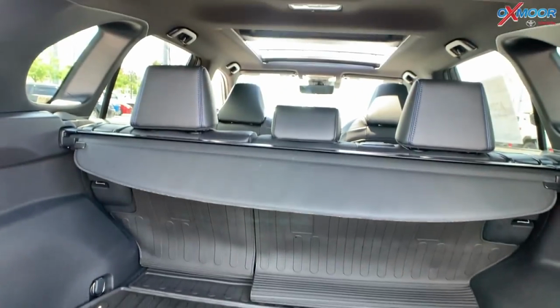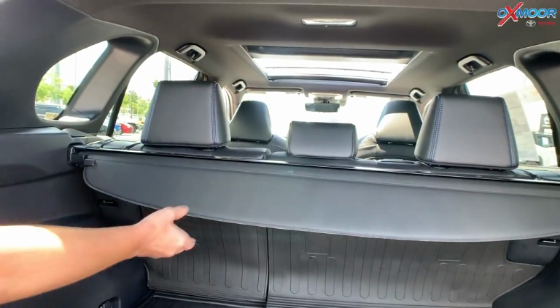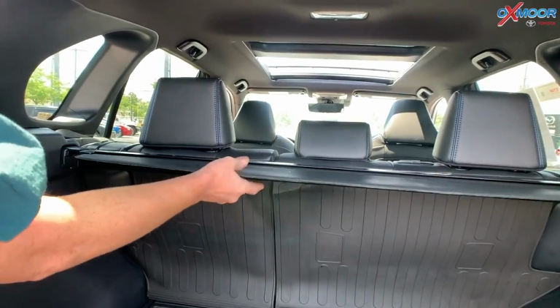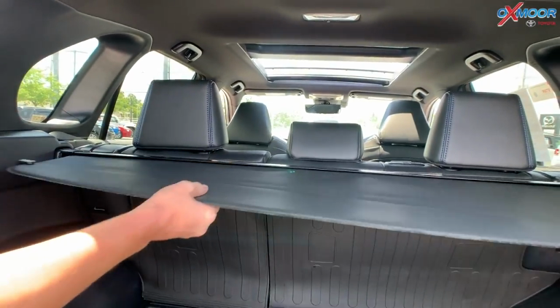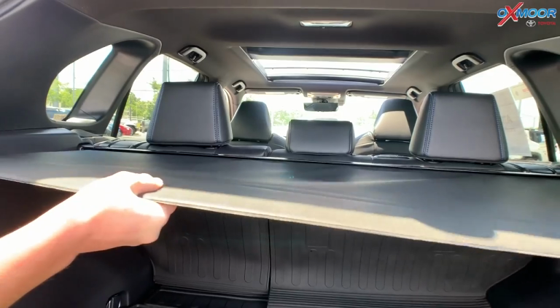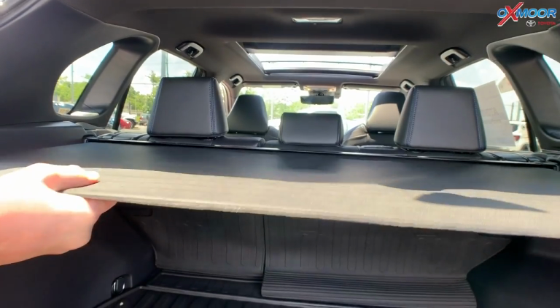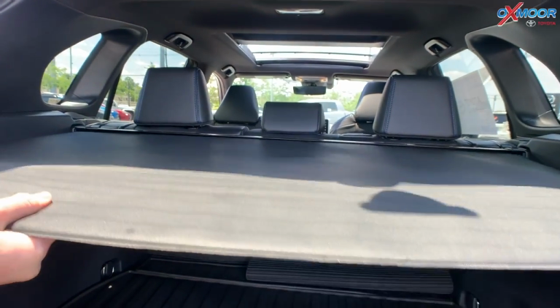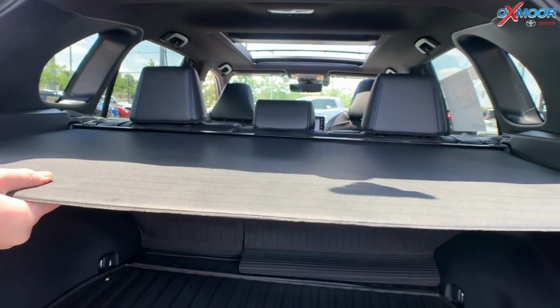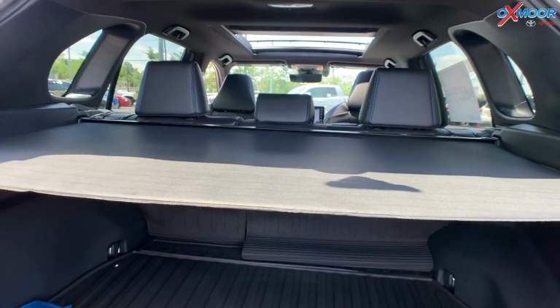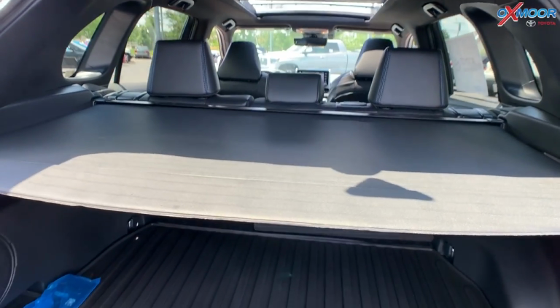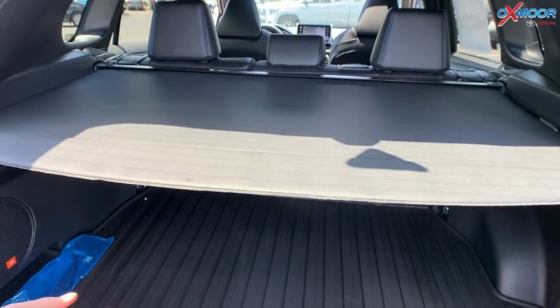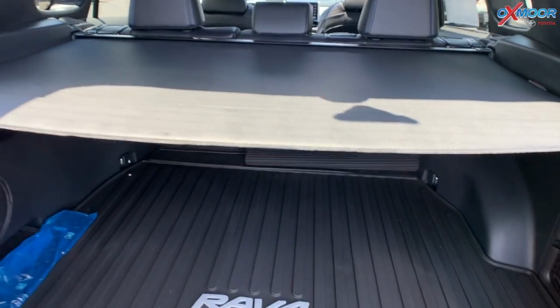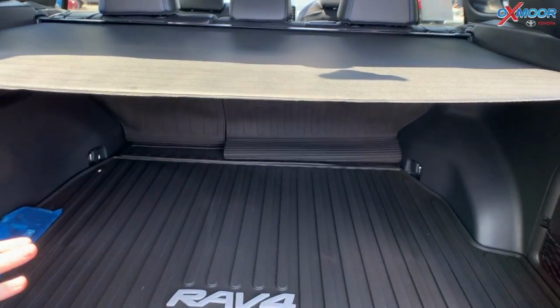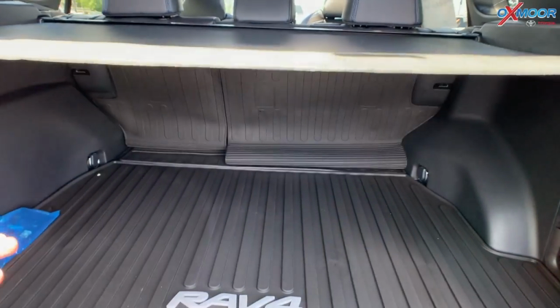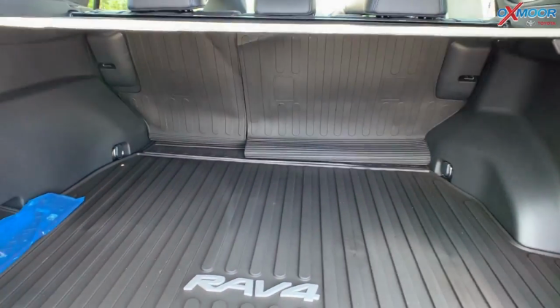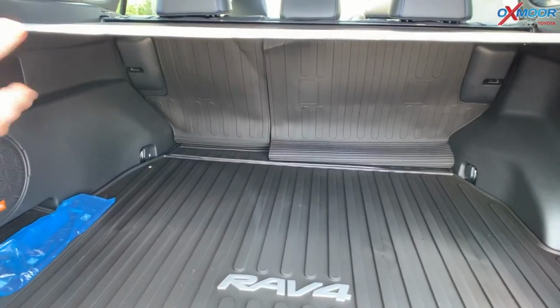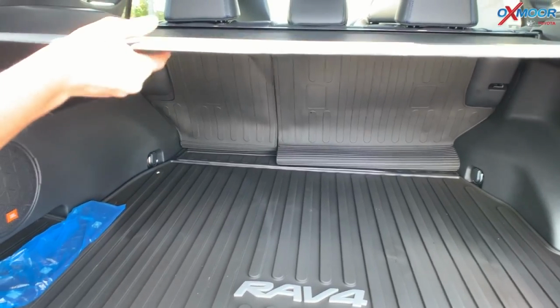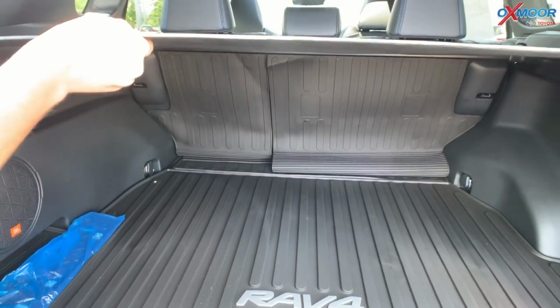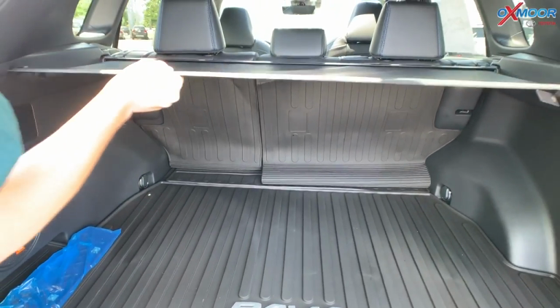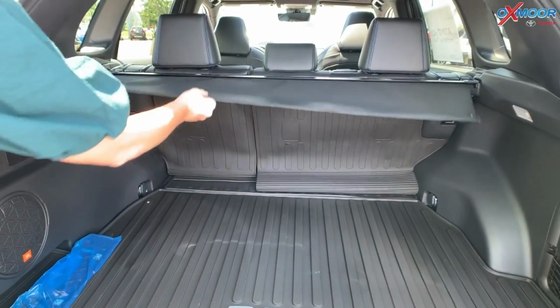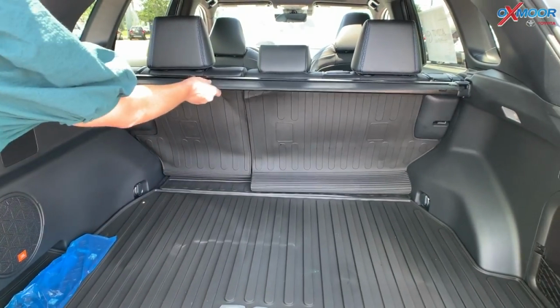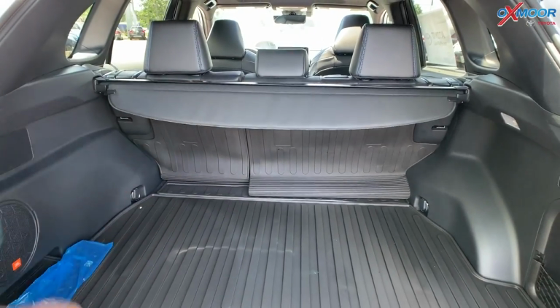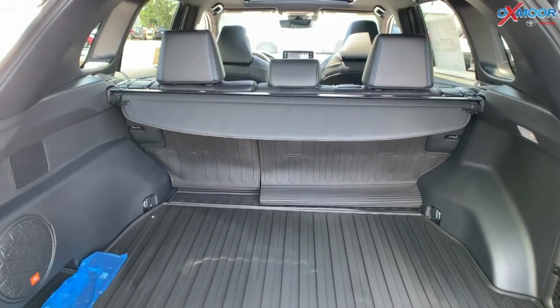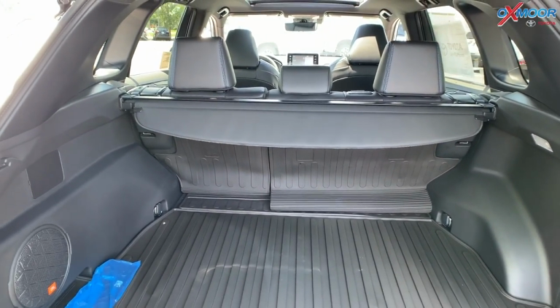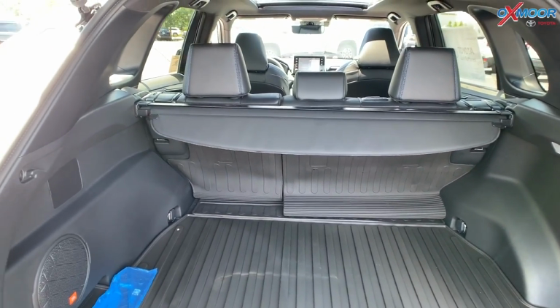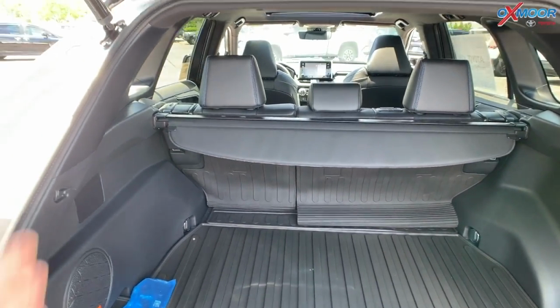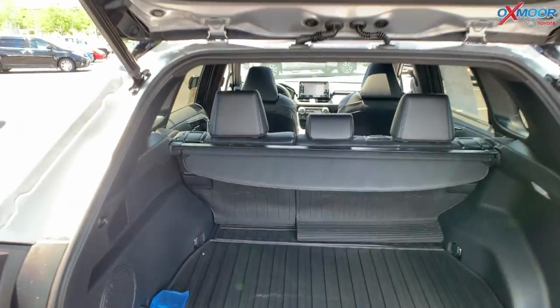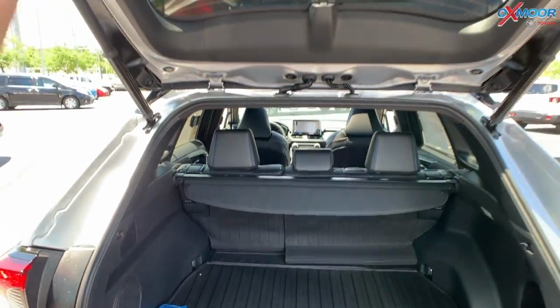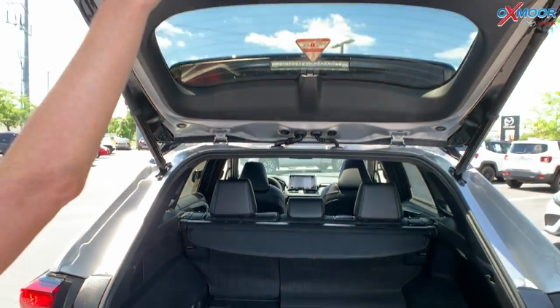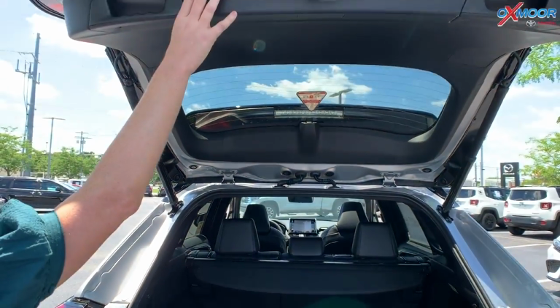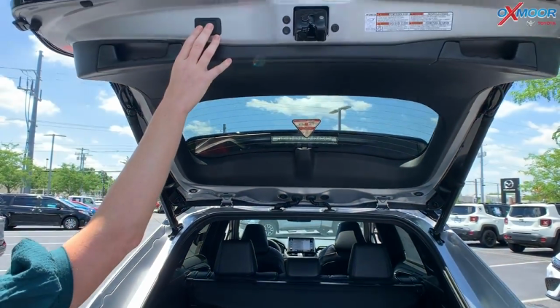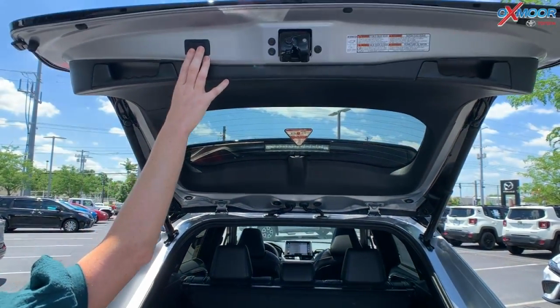One more thing back here: you have this cover and it just locks into place right here. So anything you want to hide, this is going to be great for that. And to release it, just let go. So let's go ahead and shut this and then jump on the inside real quick.